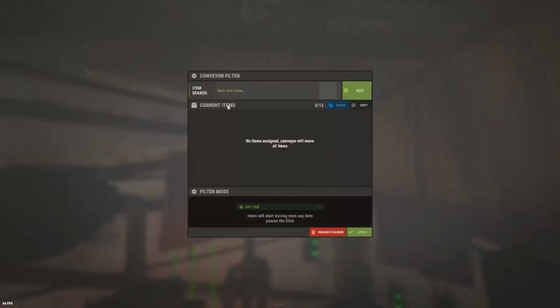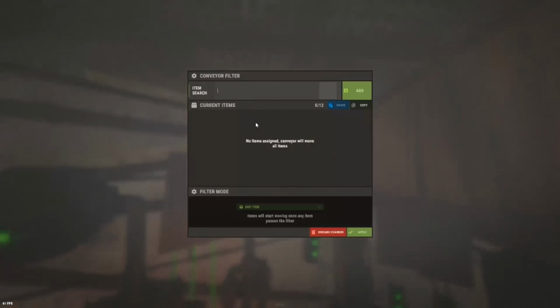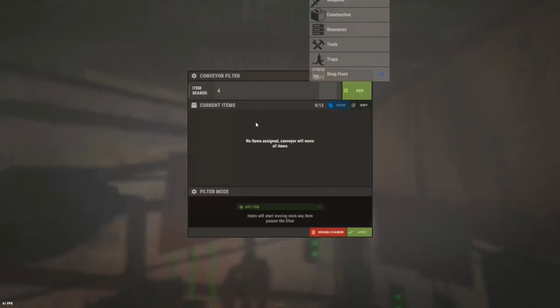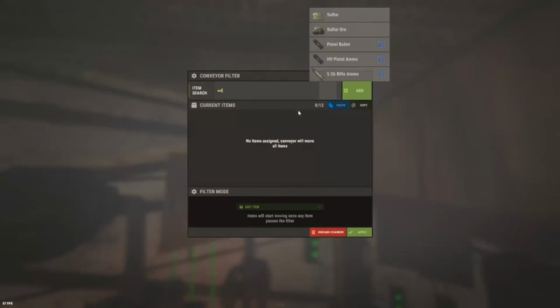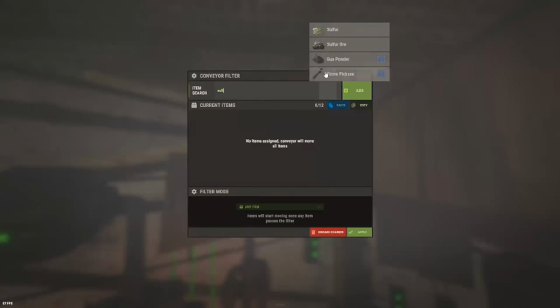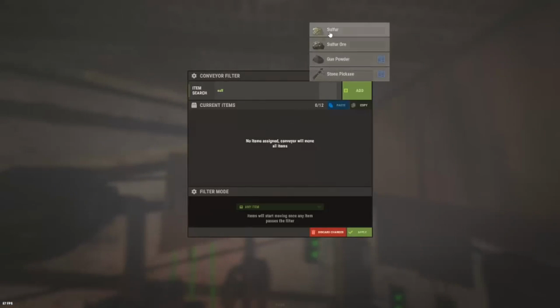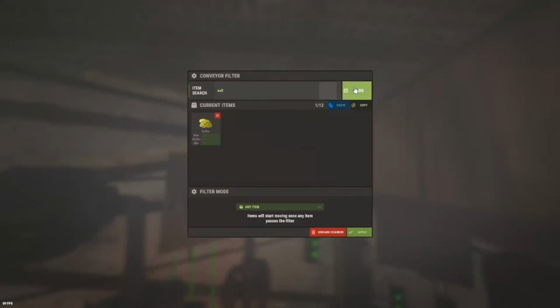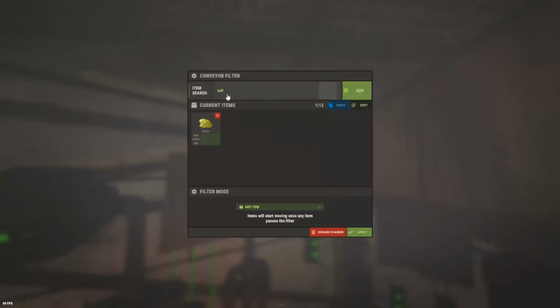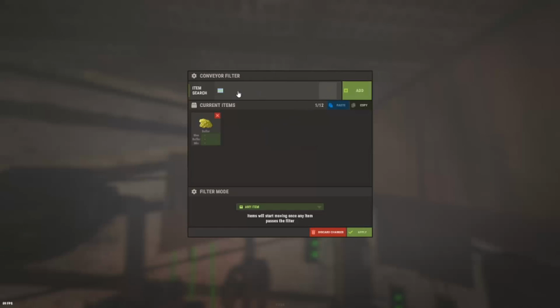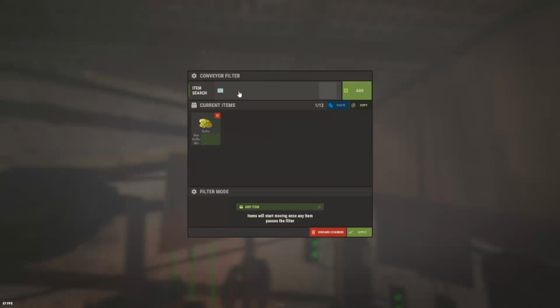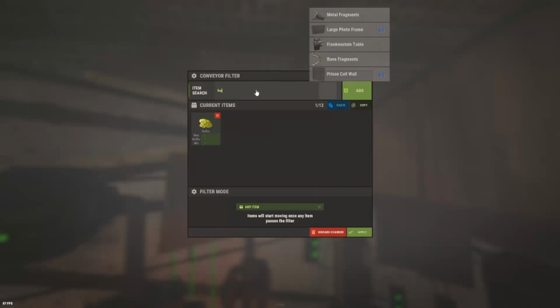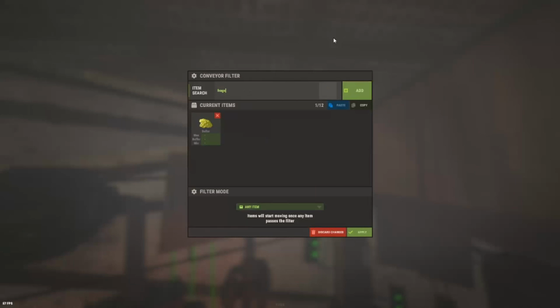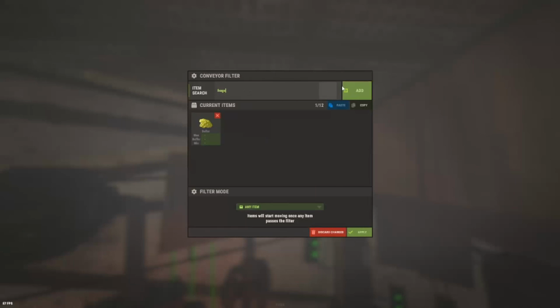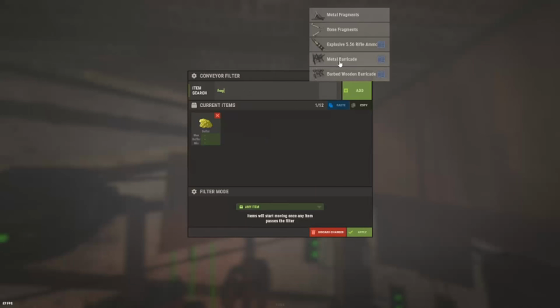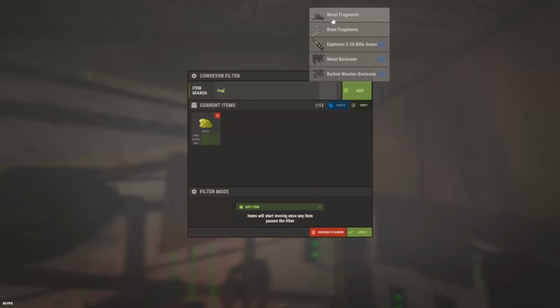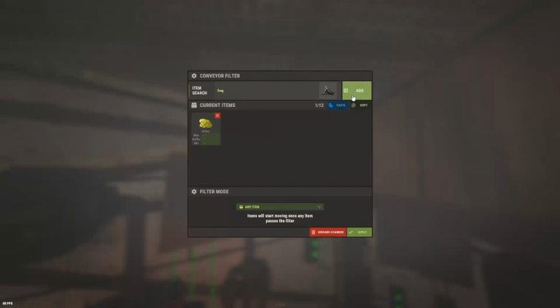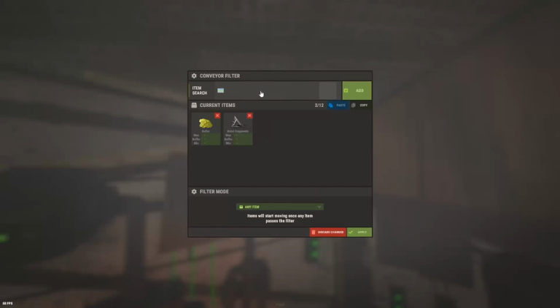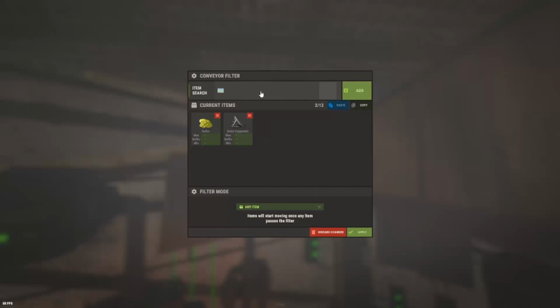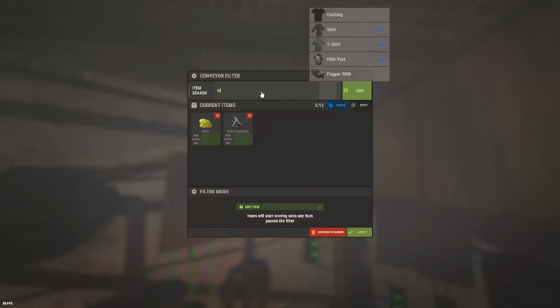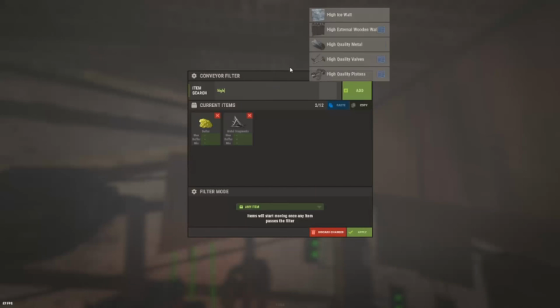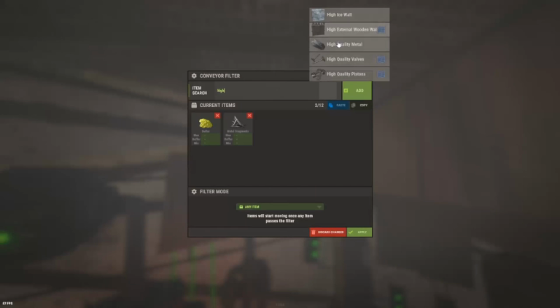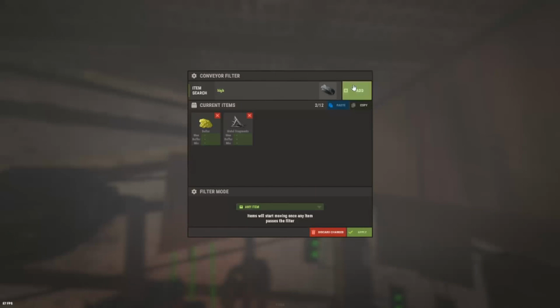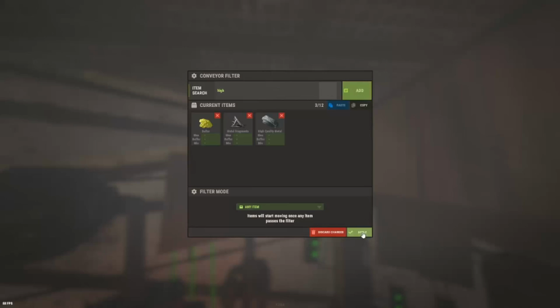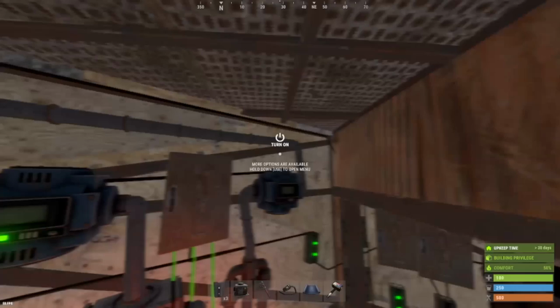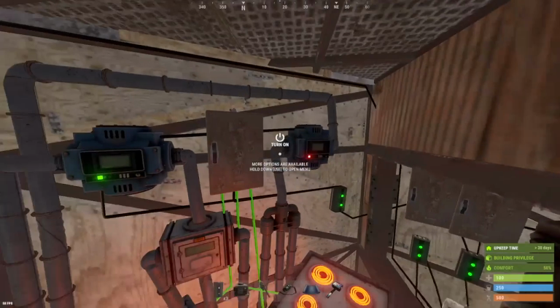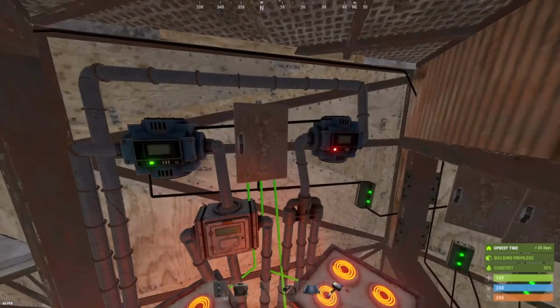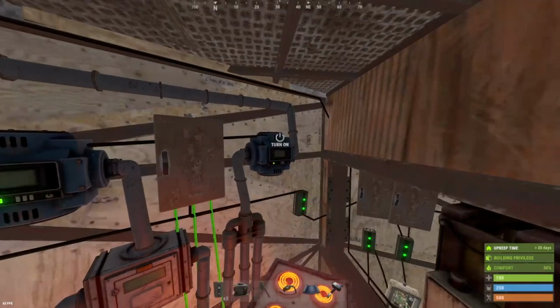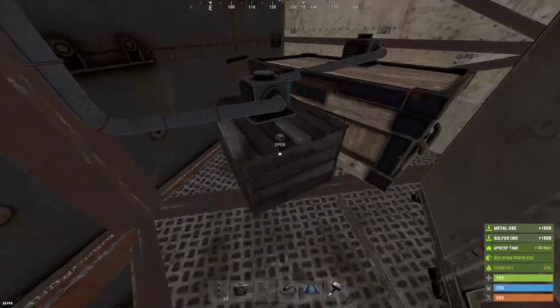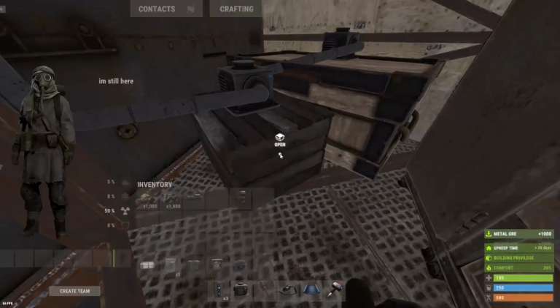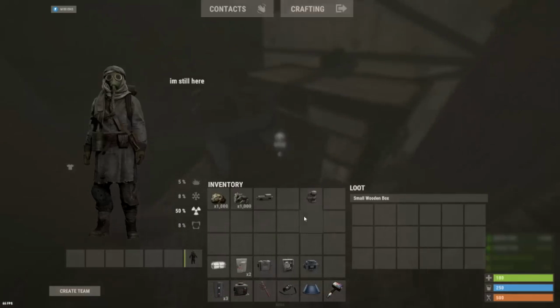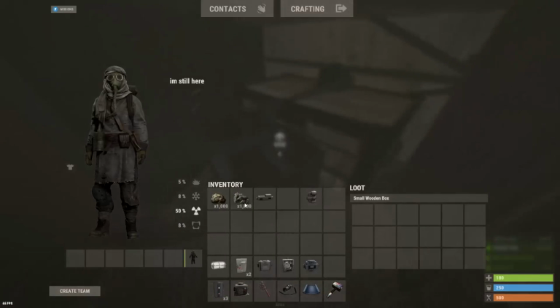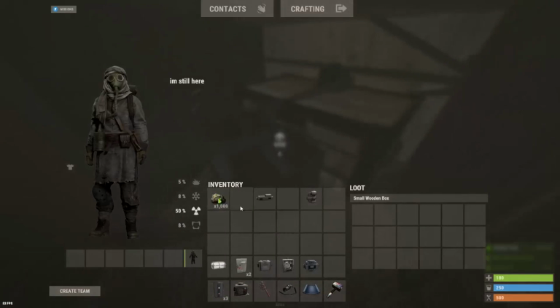And then the second one you can set, but you don't really have to put anything on here because the only thing going in and out of these furnaces is going to be smelted. I like to set it on here, but you don't really have to. And now you have an infinite smelter.